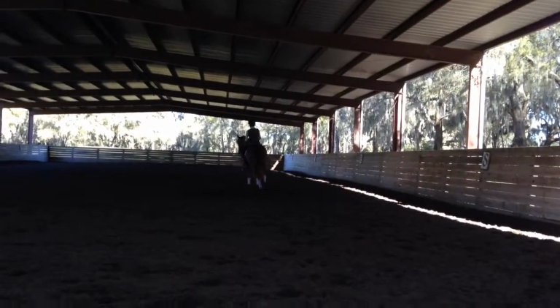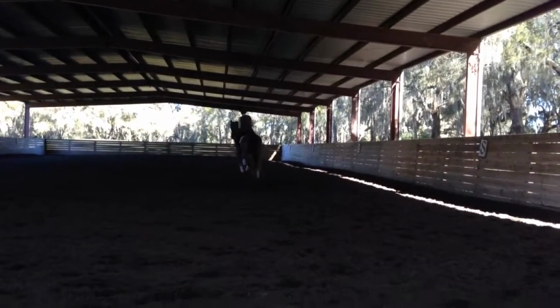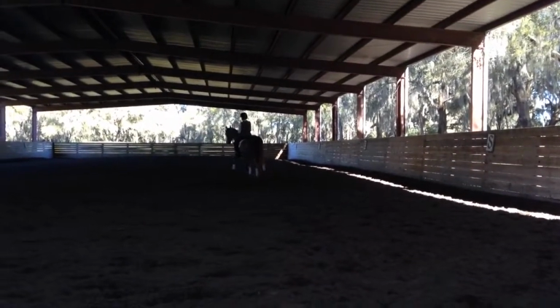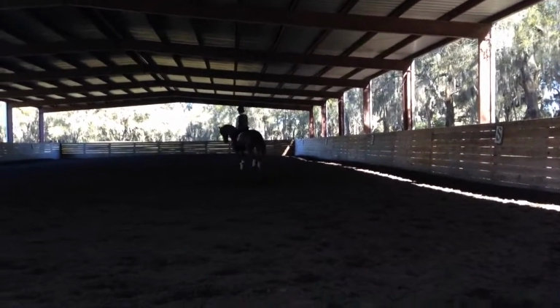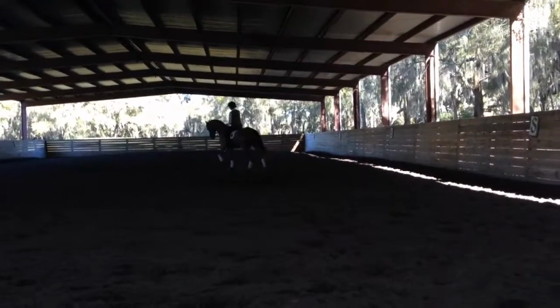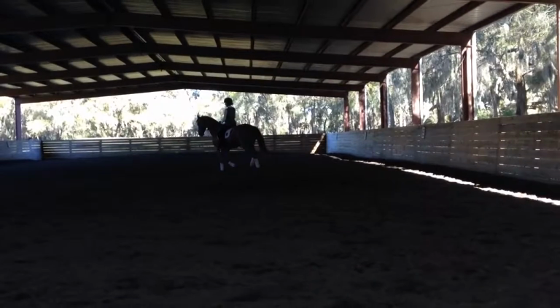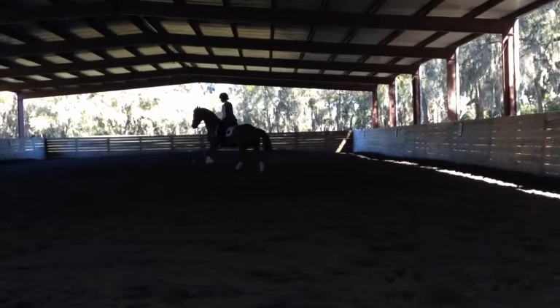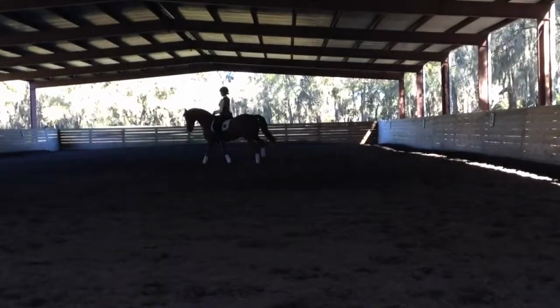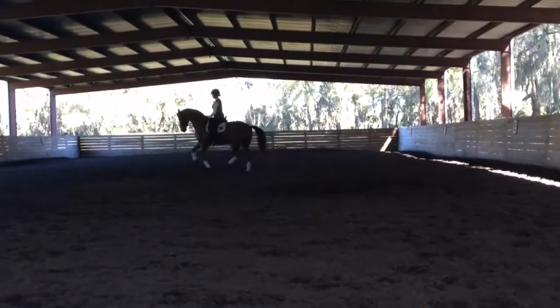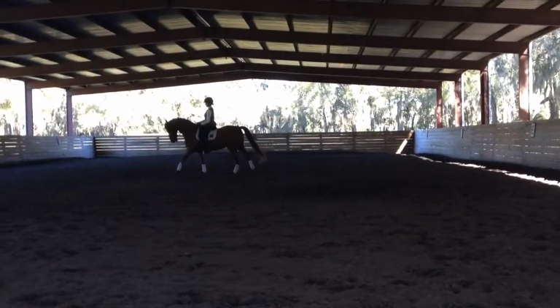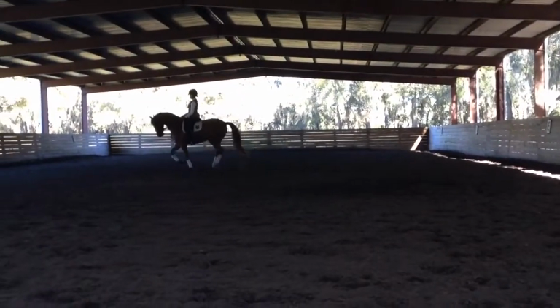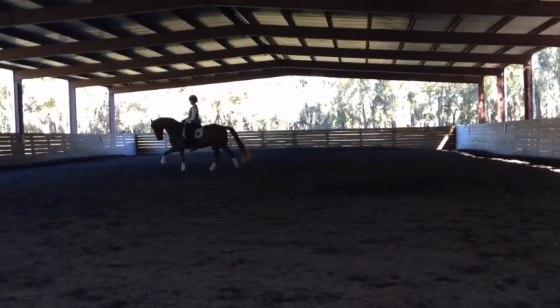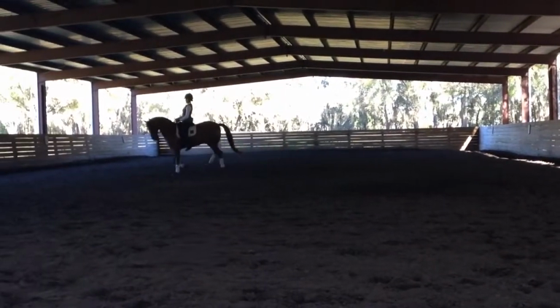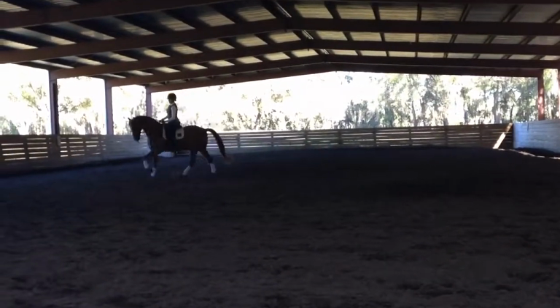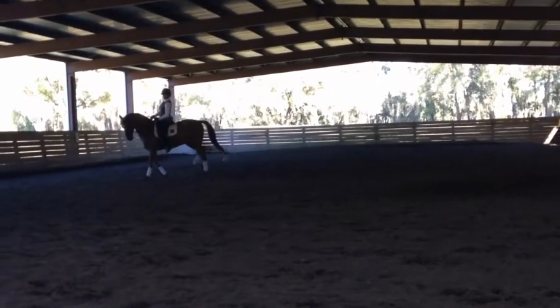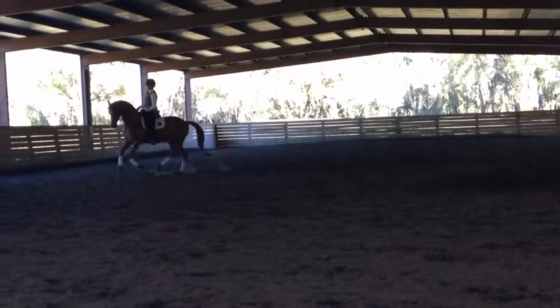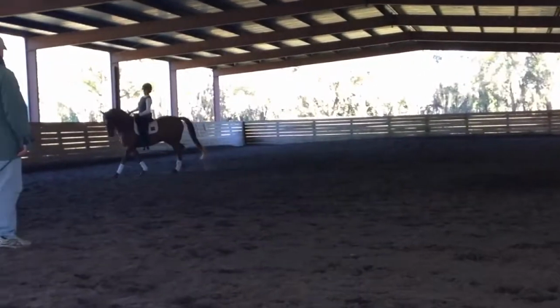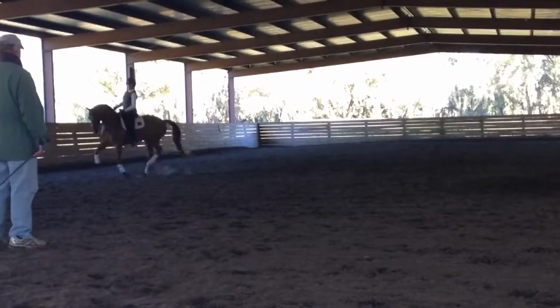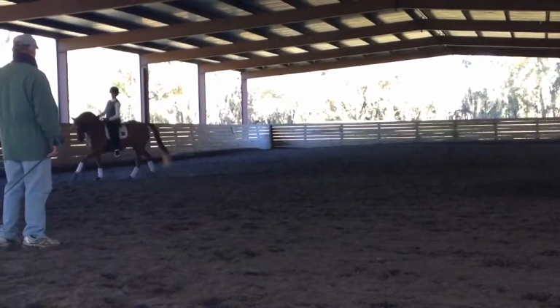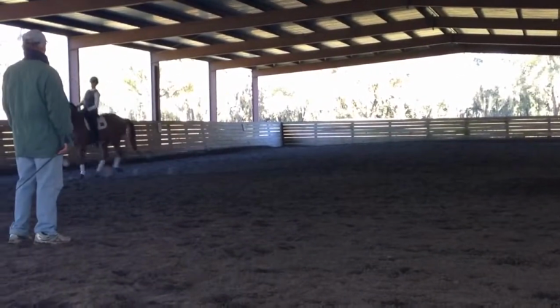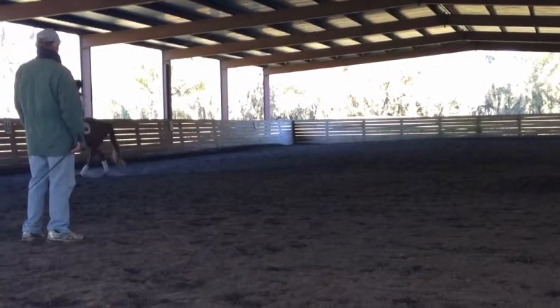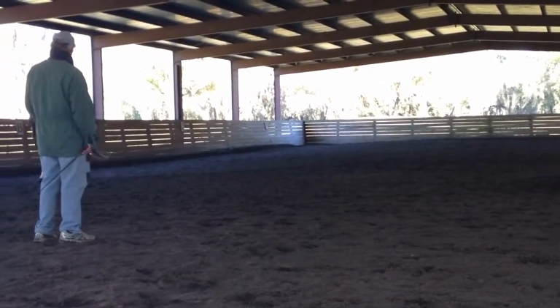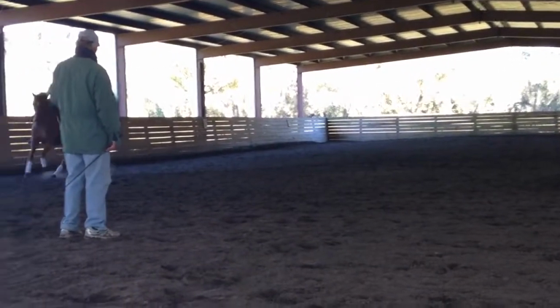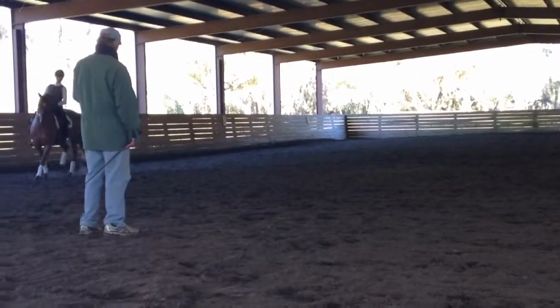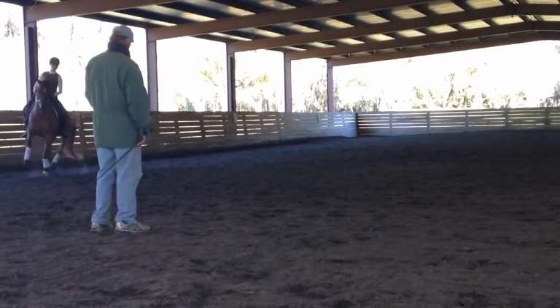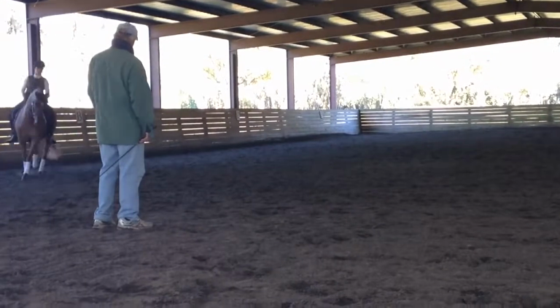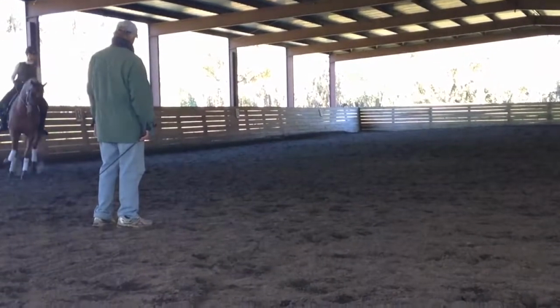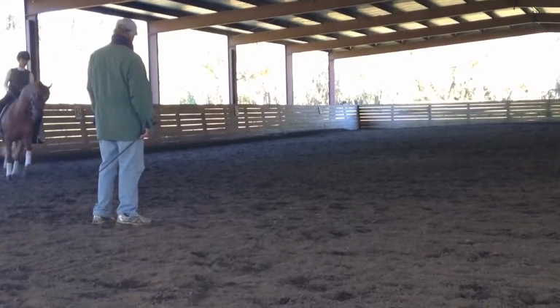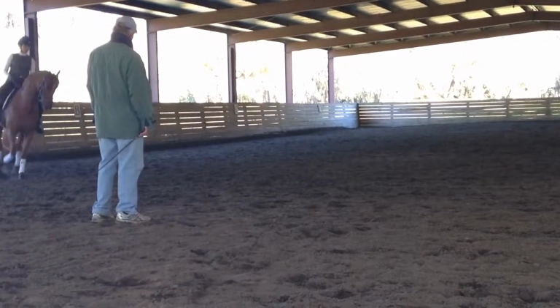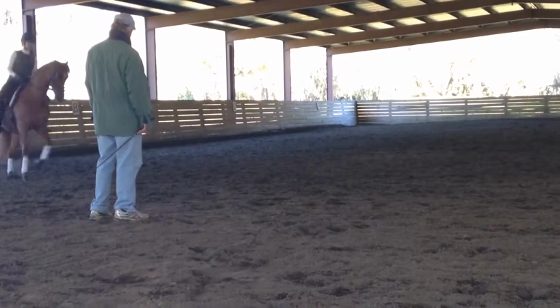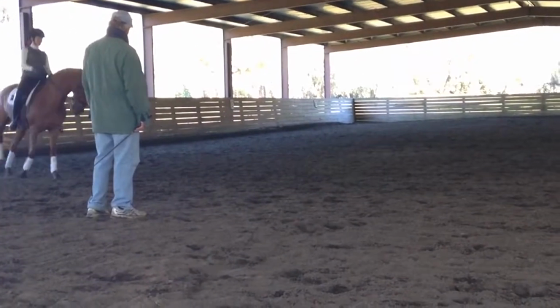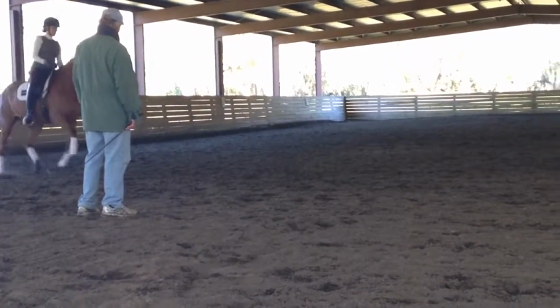A little low on his neck again. He really gets stronger. He carries himself a little more. That was good.